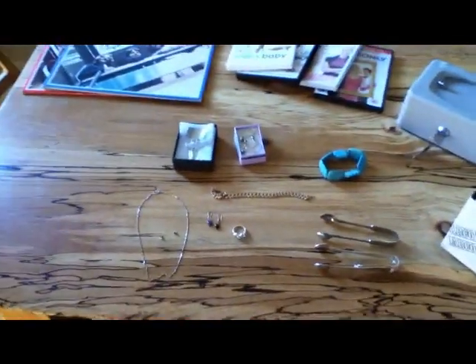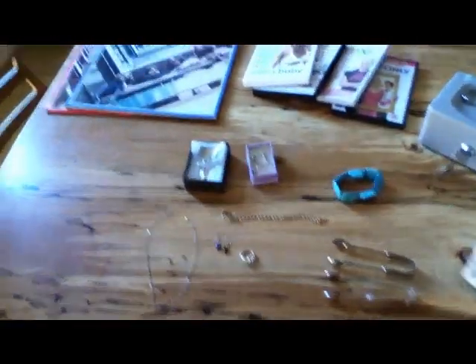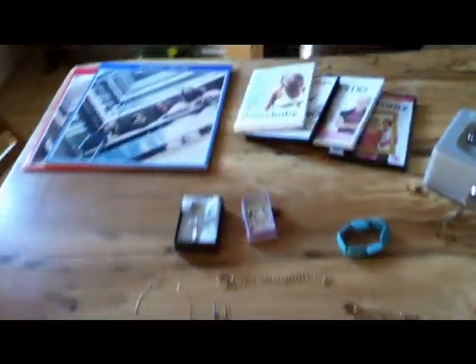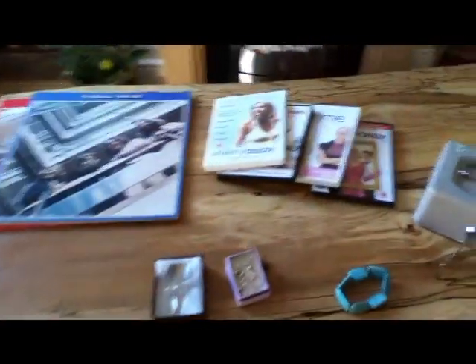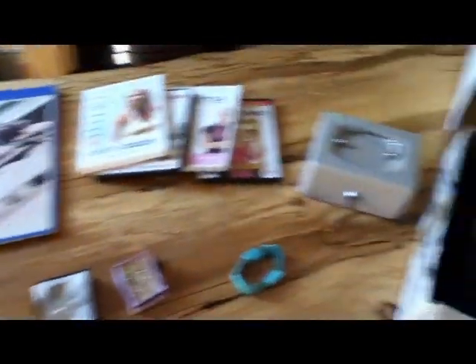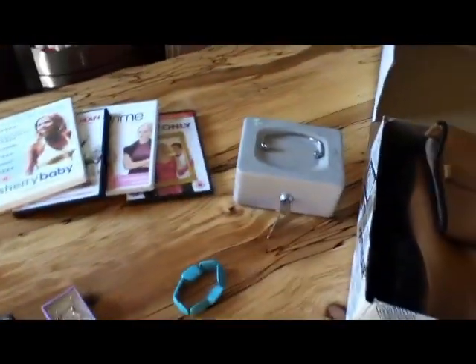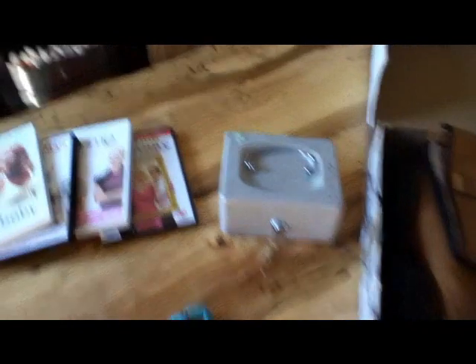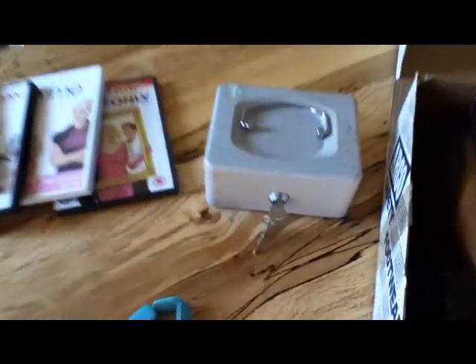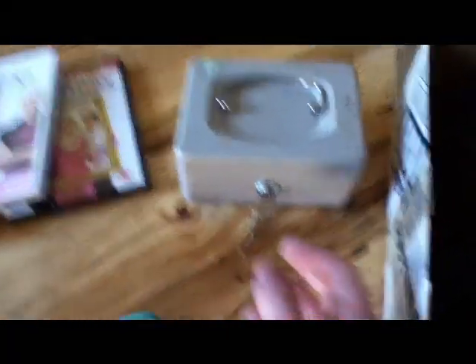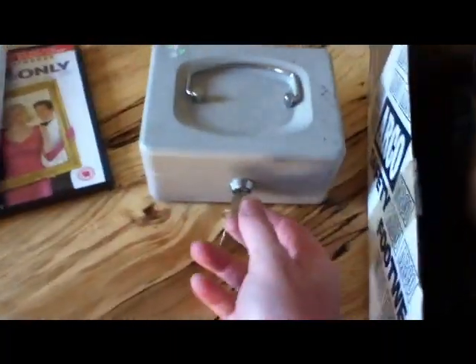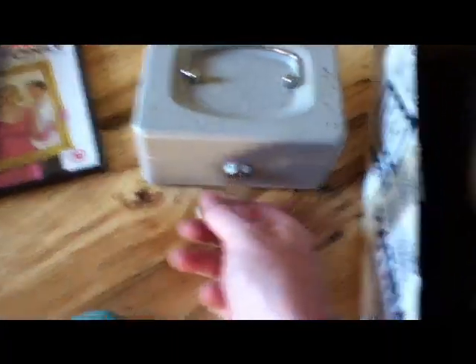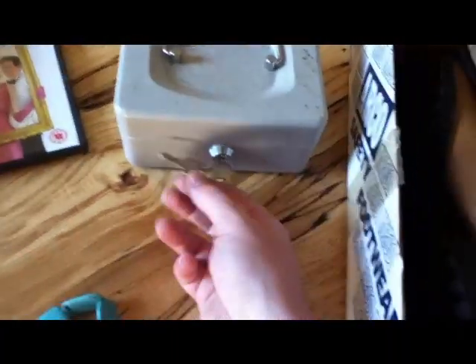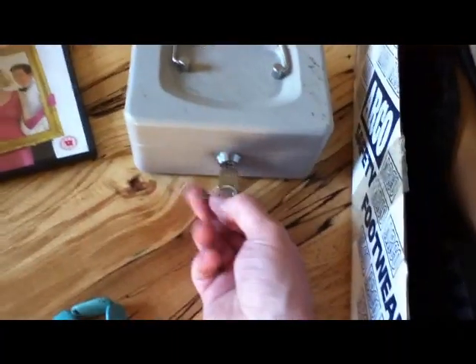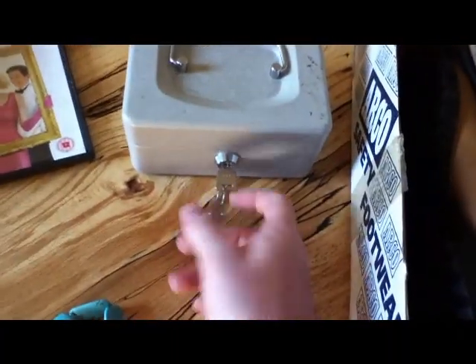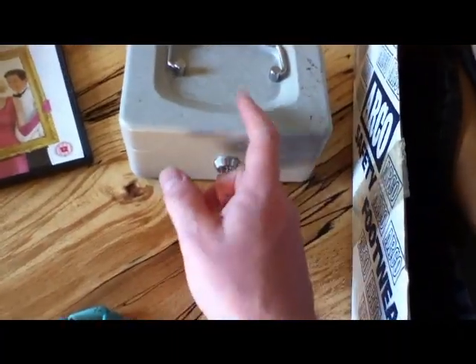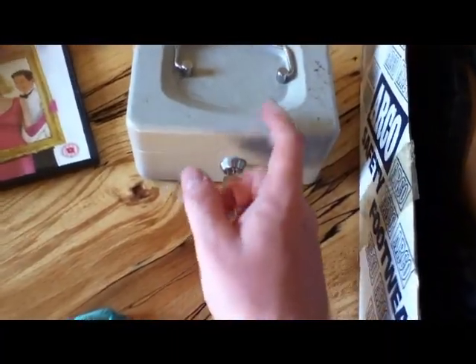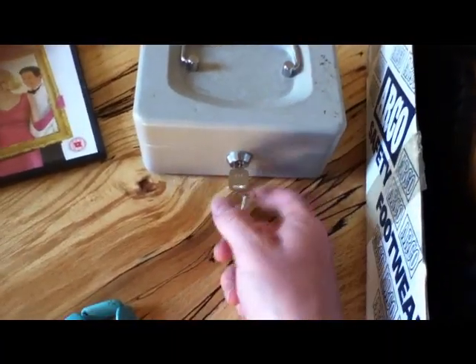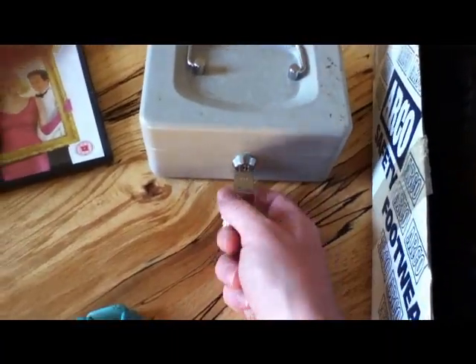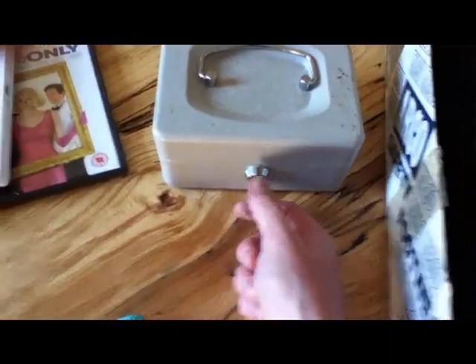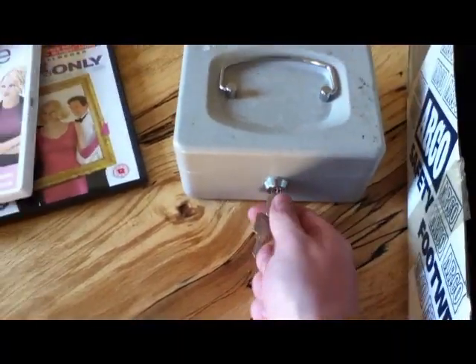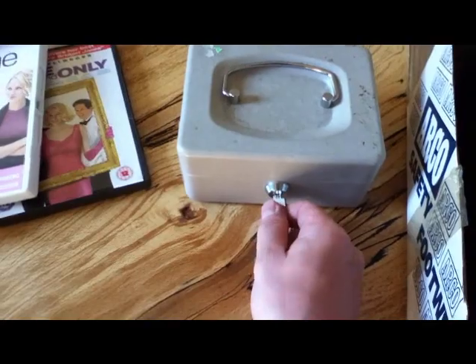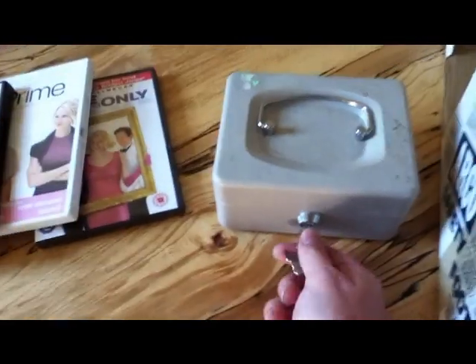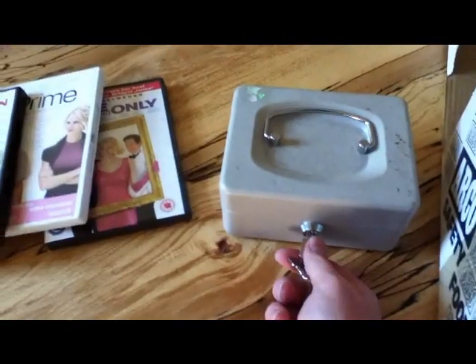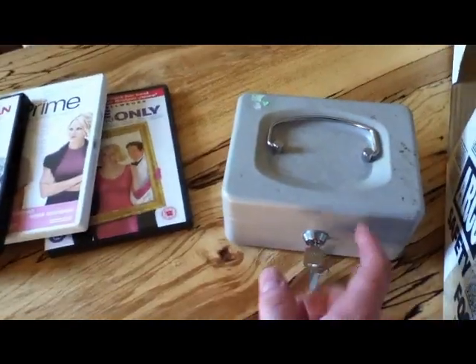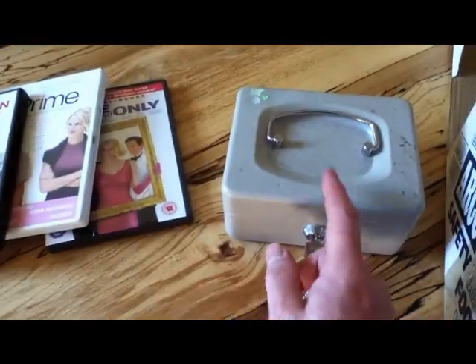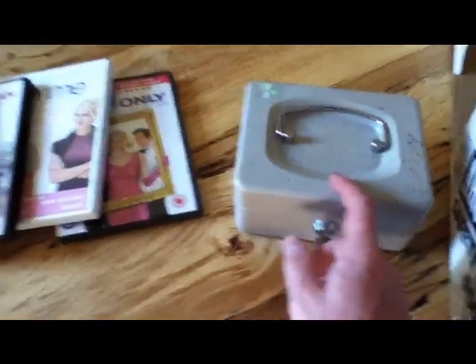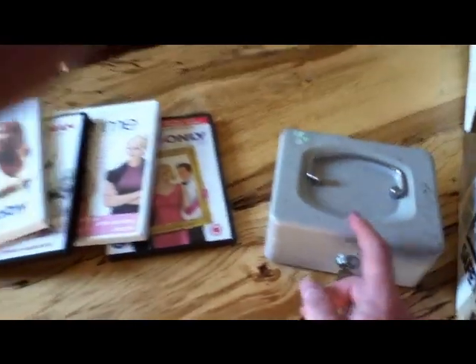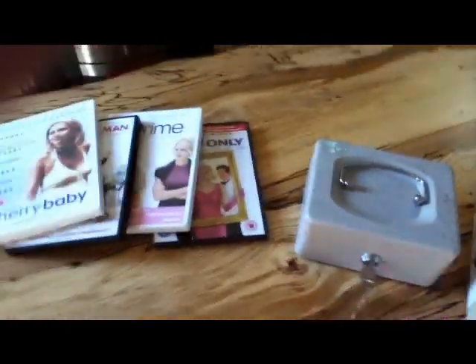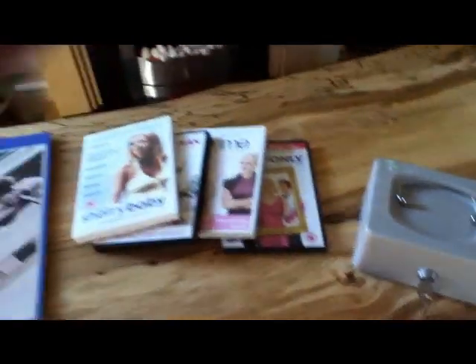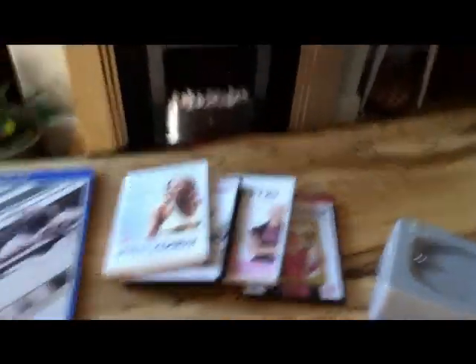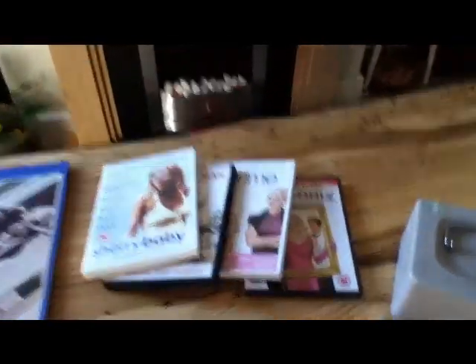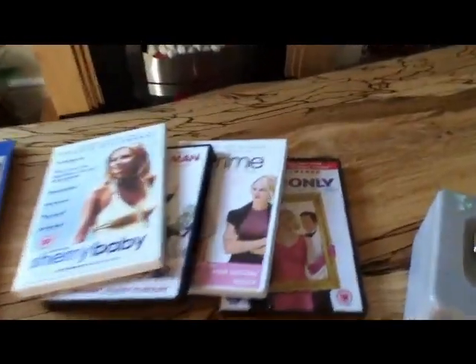I'll come back to the jewellery in a second. Got this decent lock box, metal, with two keys. That was £2, so that would be useful for storing precious metals in.